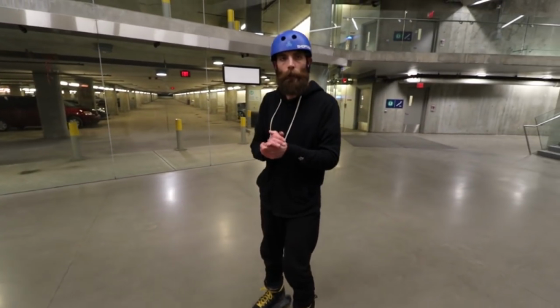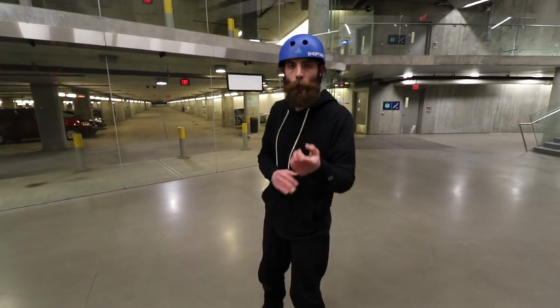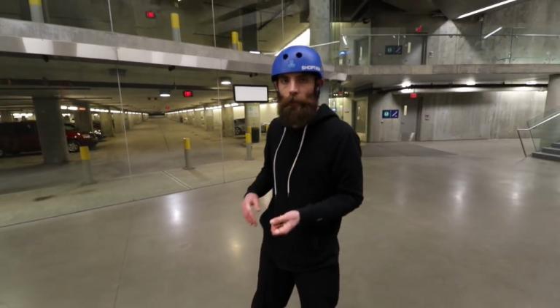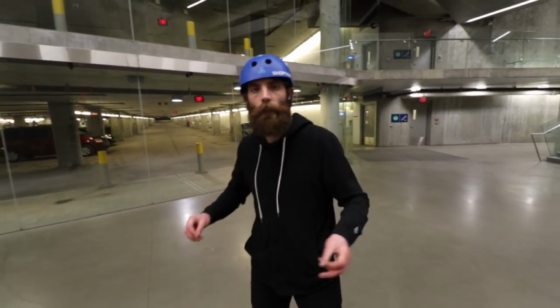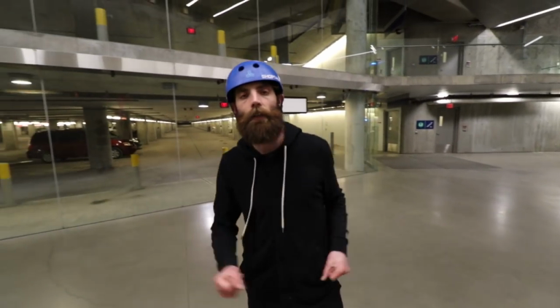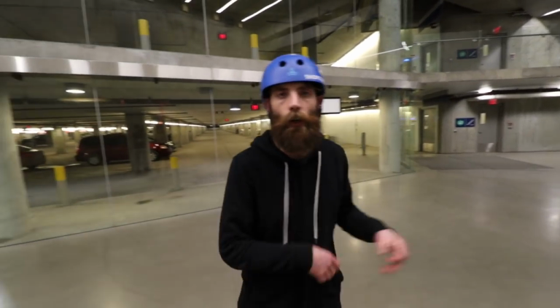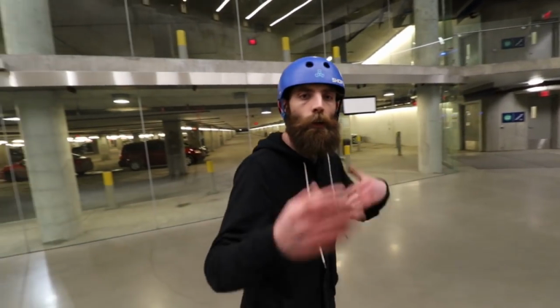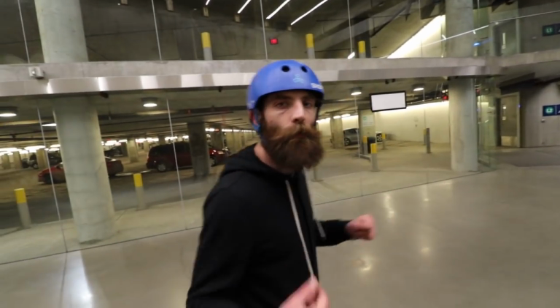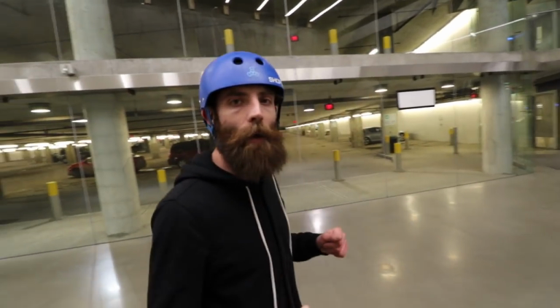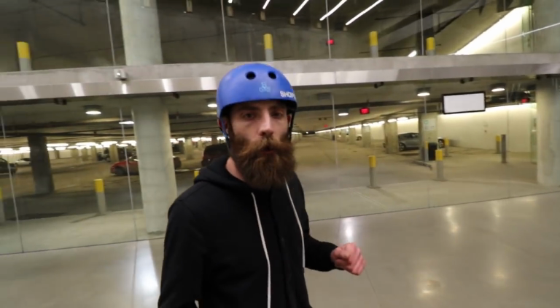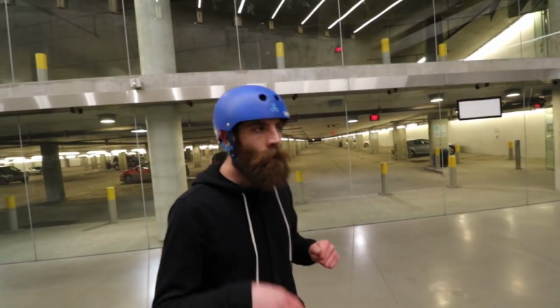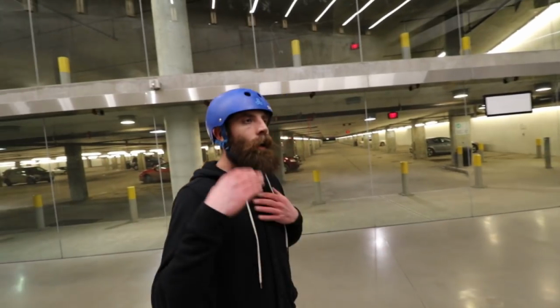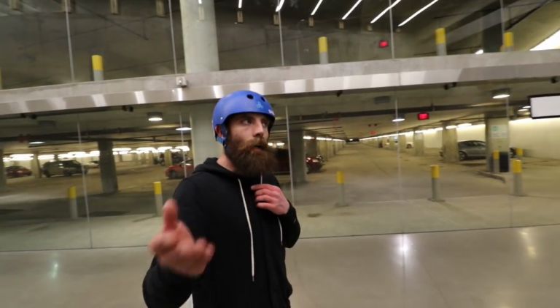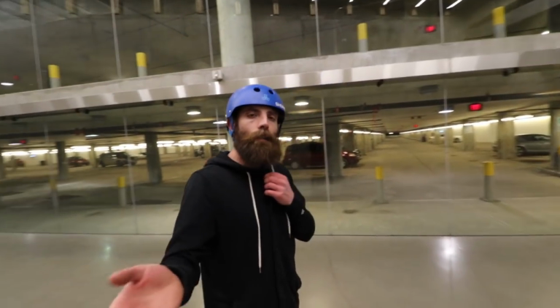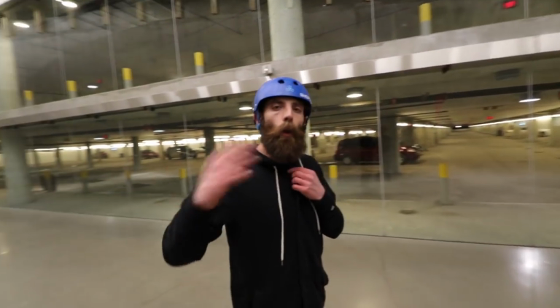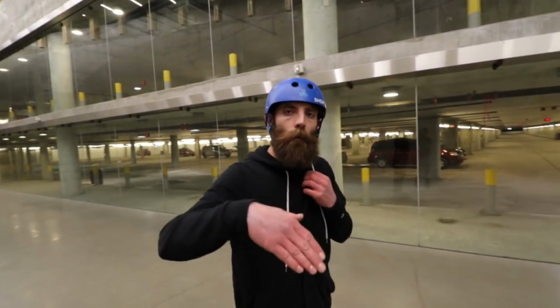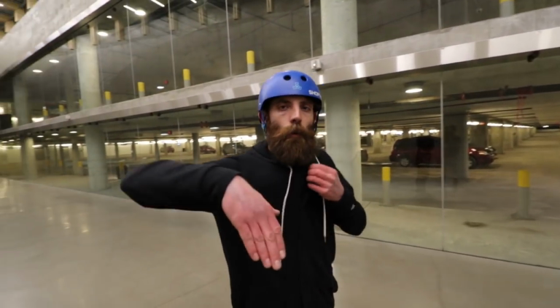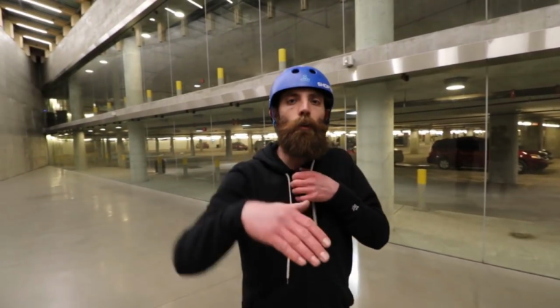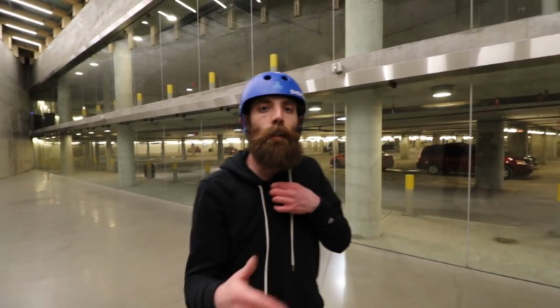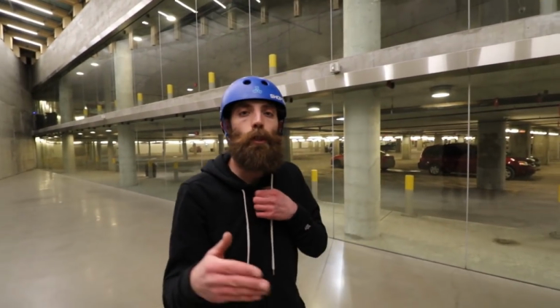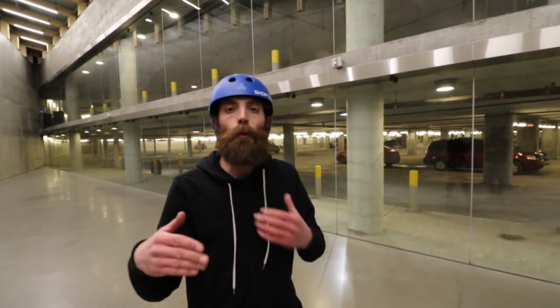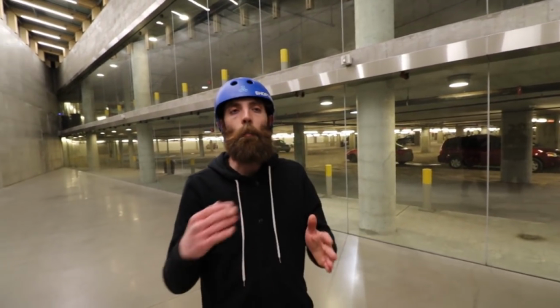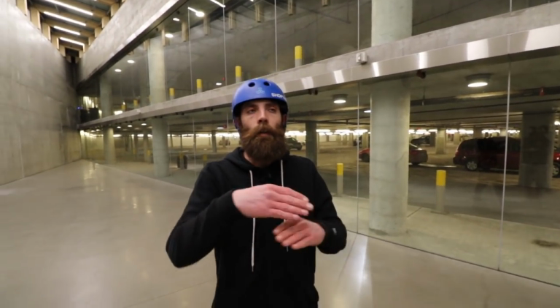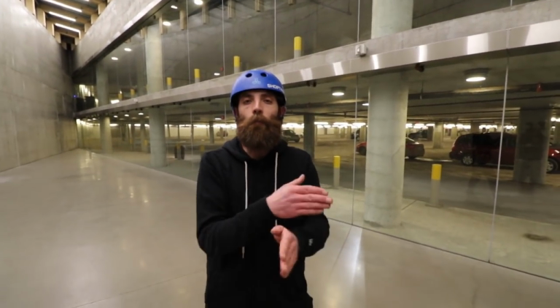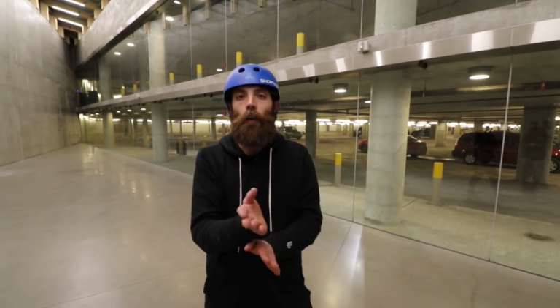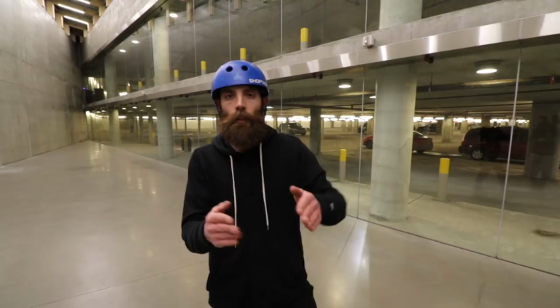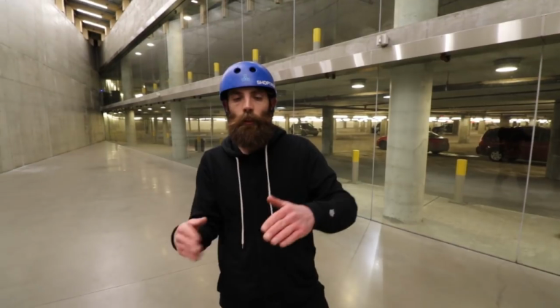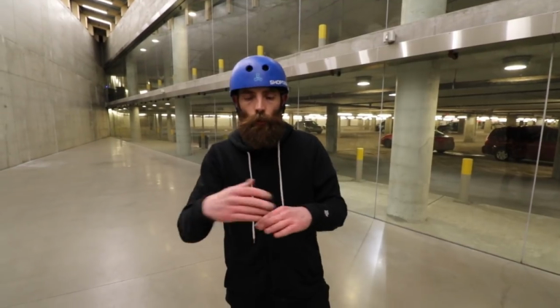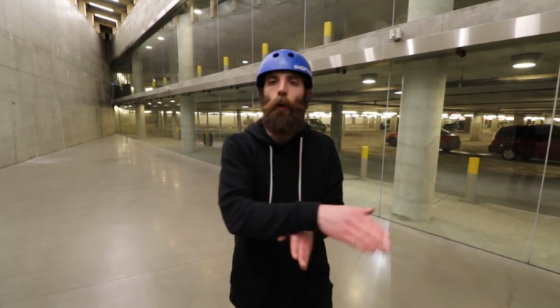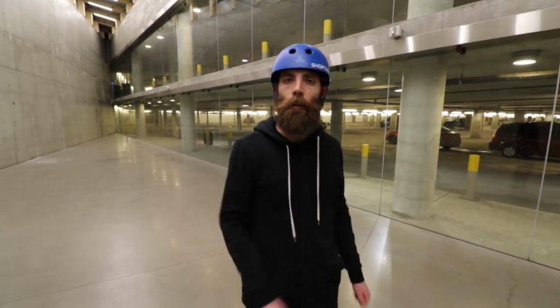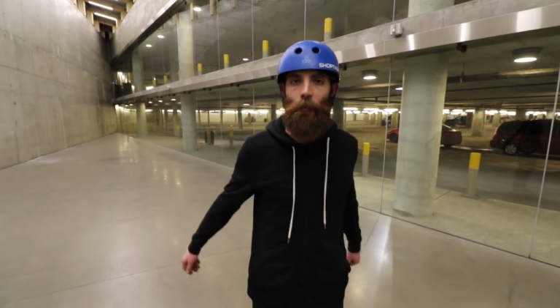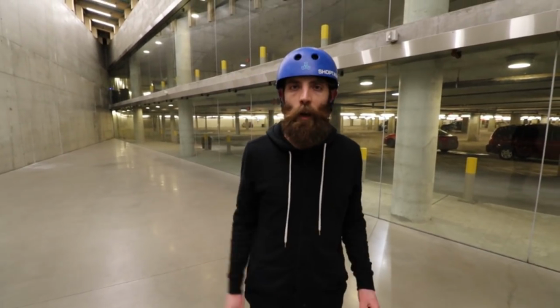So lemon cross — a new trick to add to your trick vocabulary. To follow up on this, next I'm gonna show you some different variations that you can do from that lemon cross.